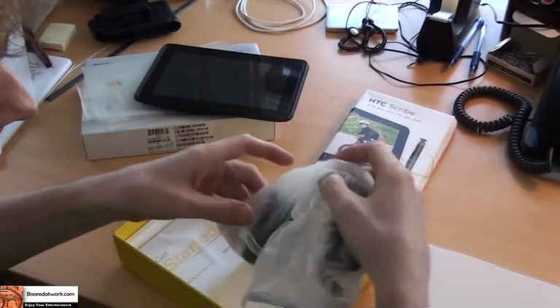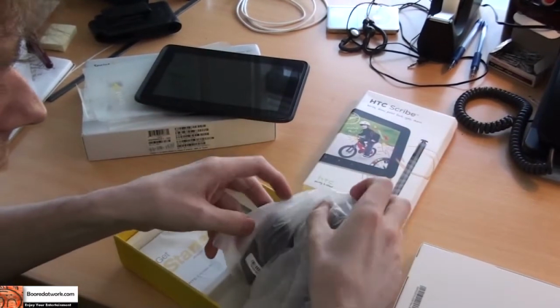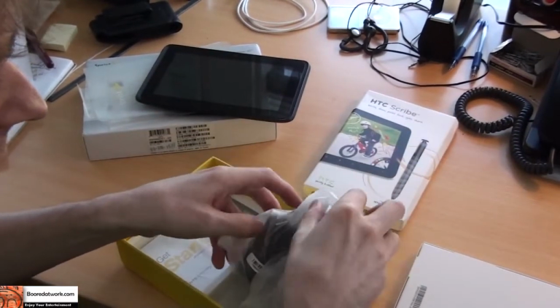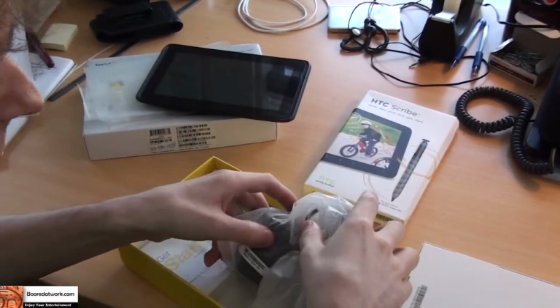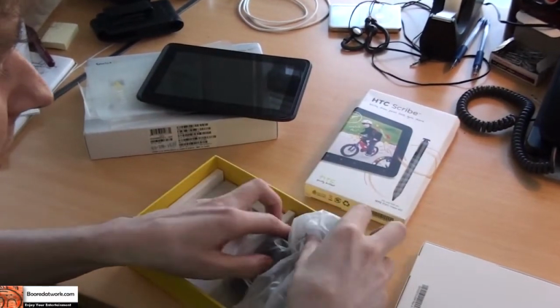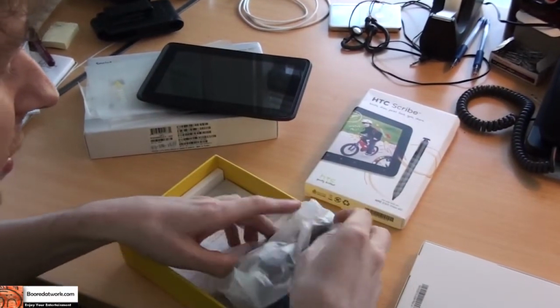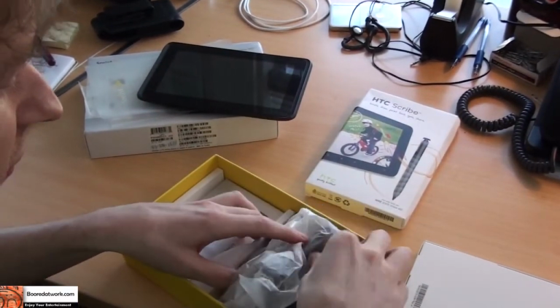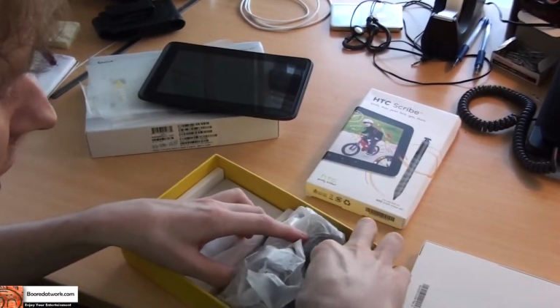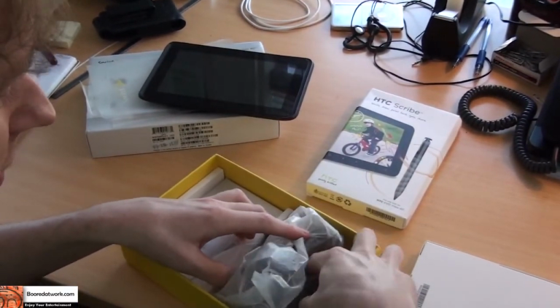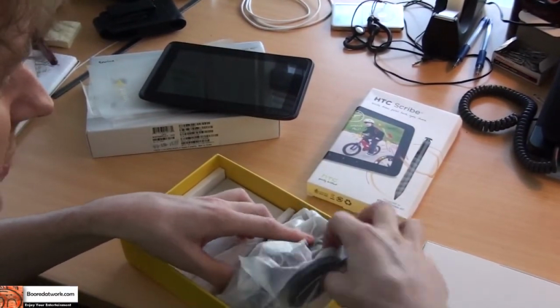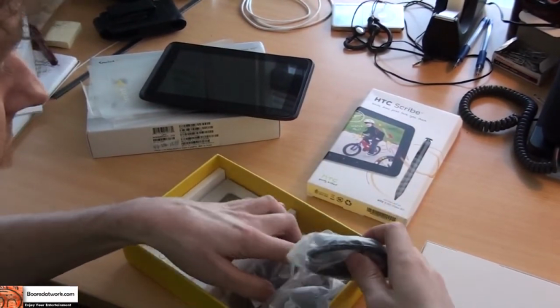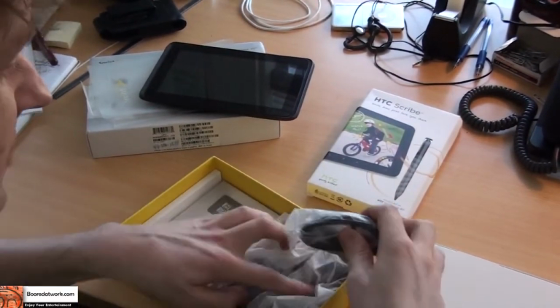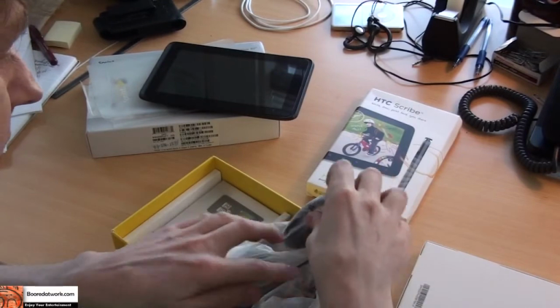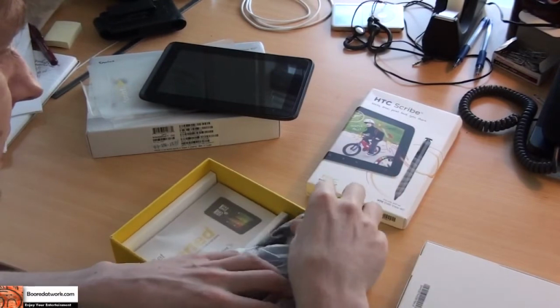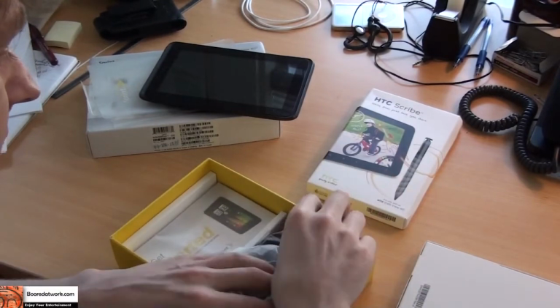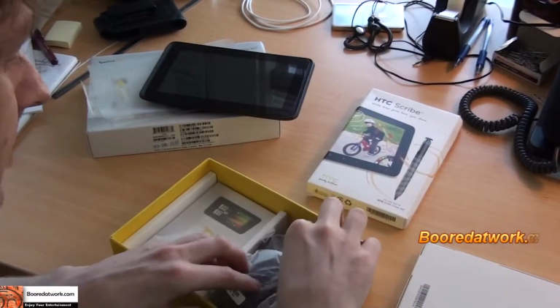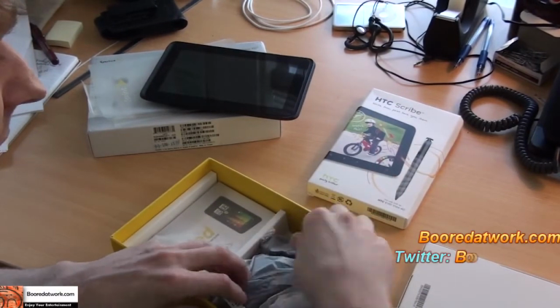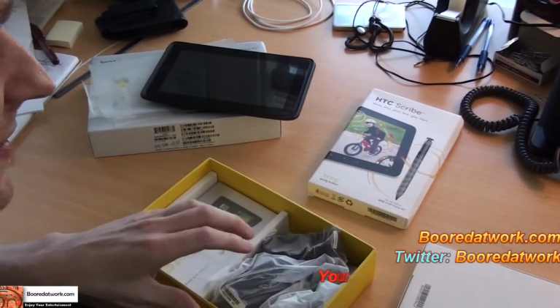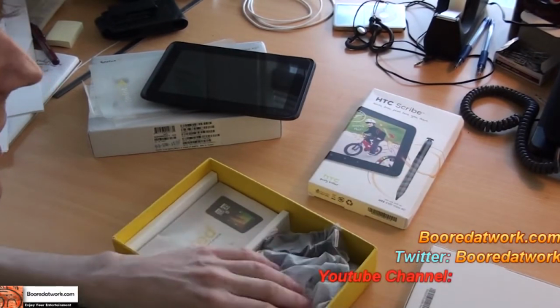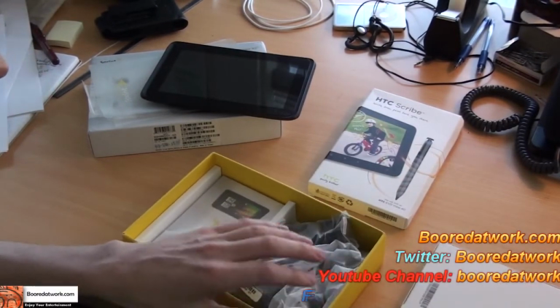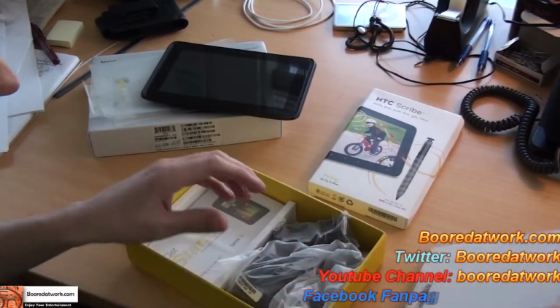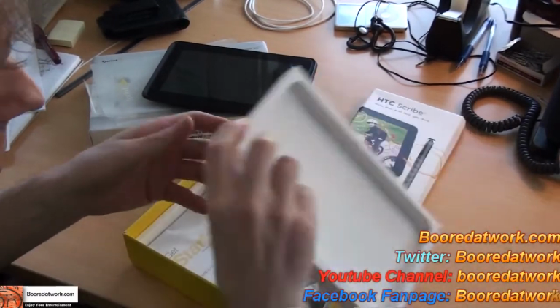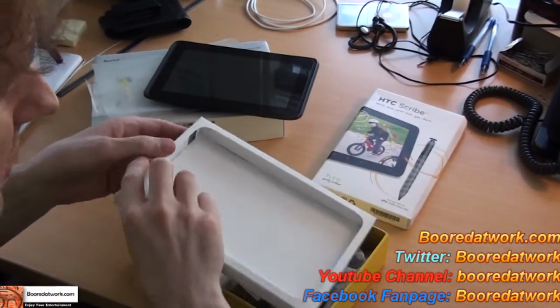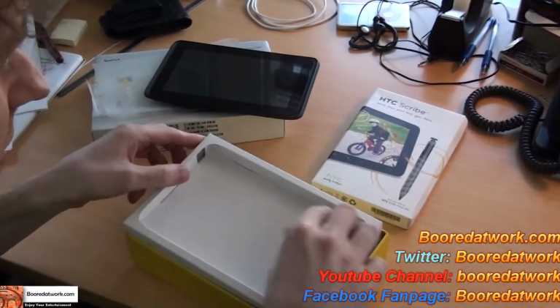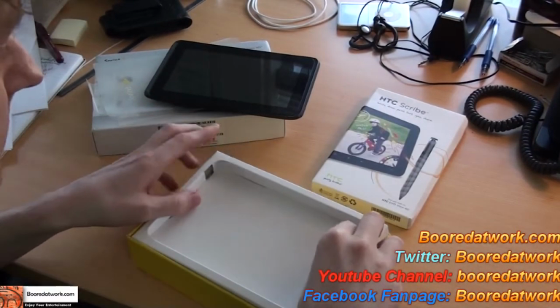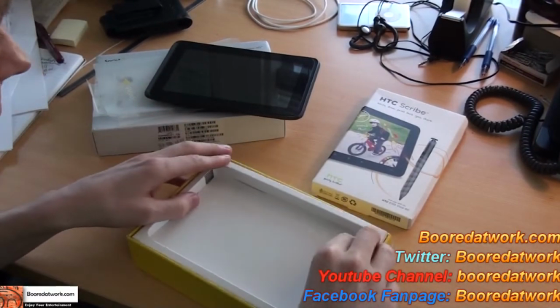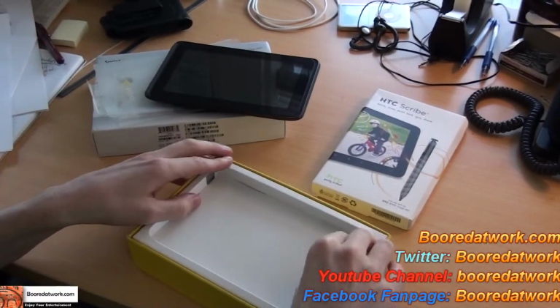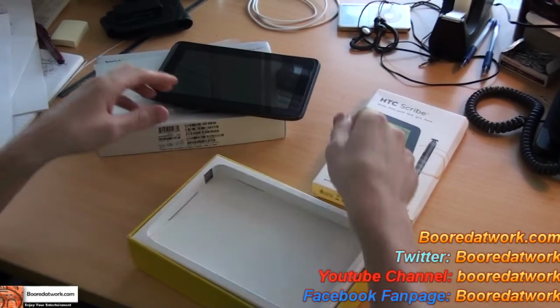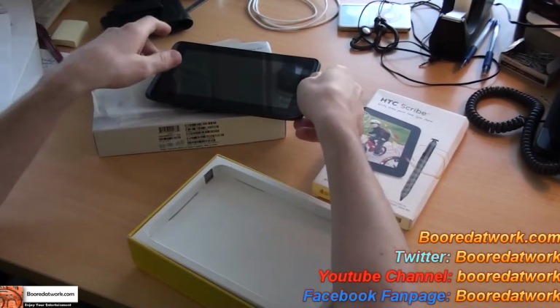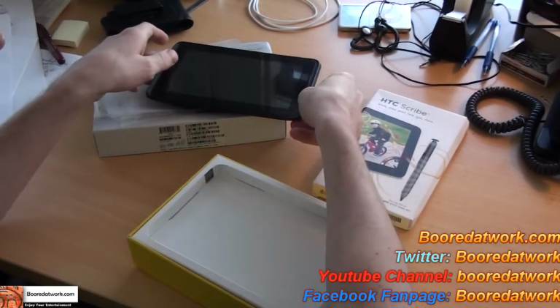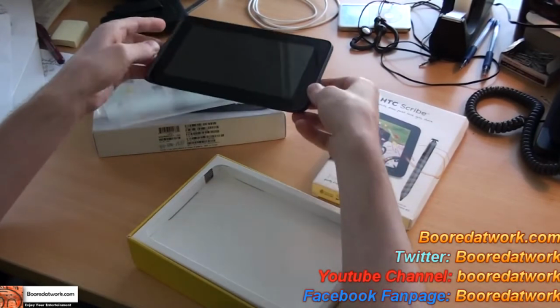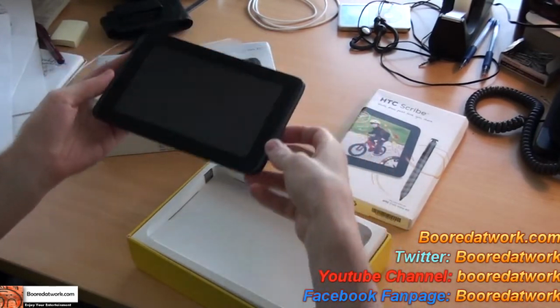All in all, I think I'm going to be having a lot of fun with this over the next couple of weeks. This is Snatch Hatch from BoardAtWork.com saying always enjoy your entertainment.